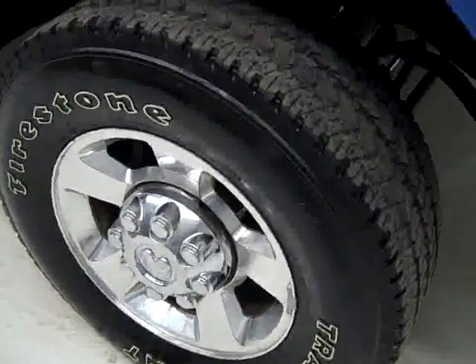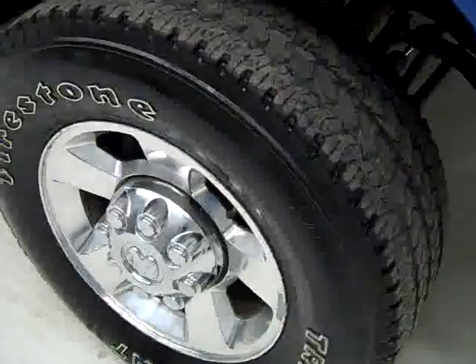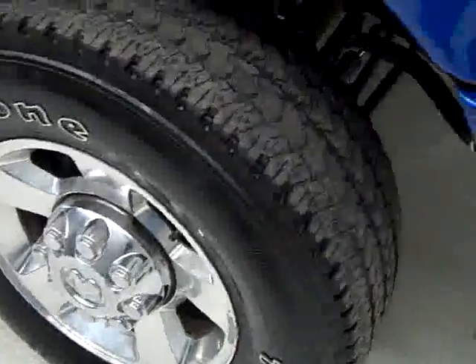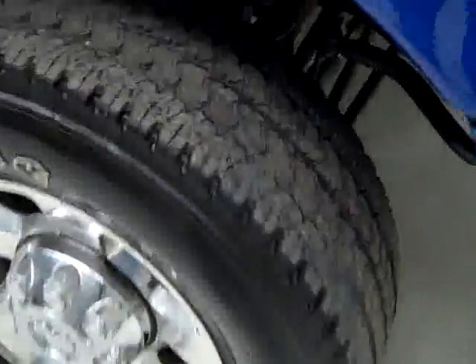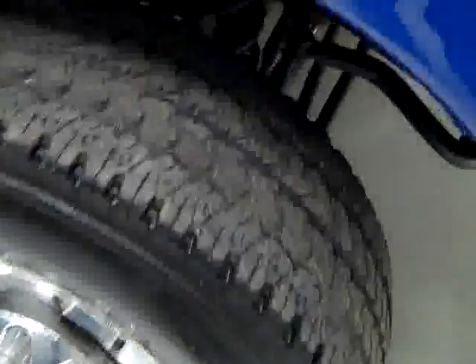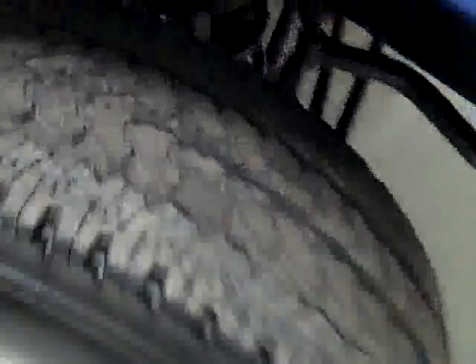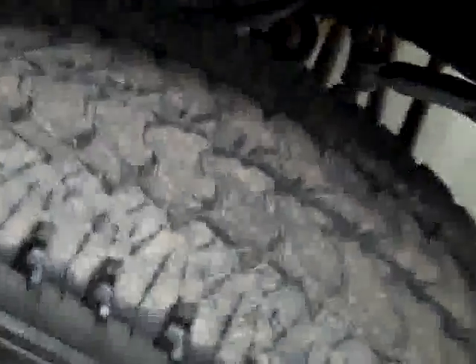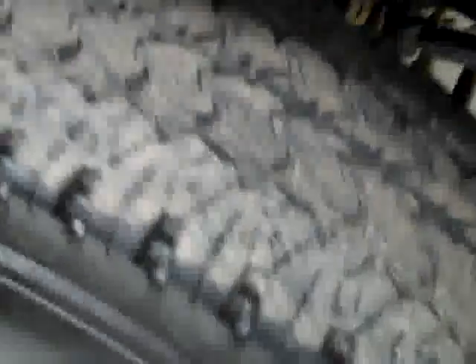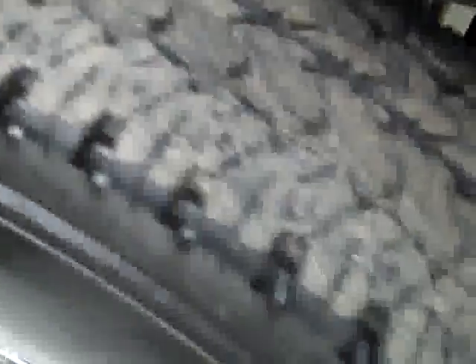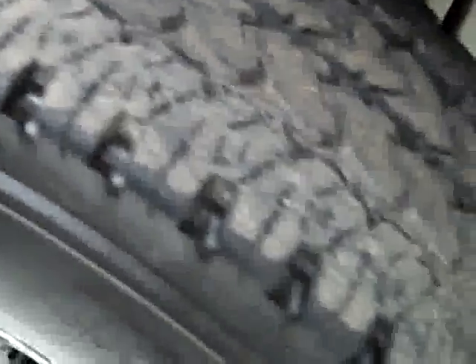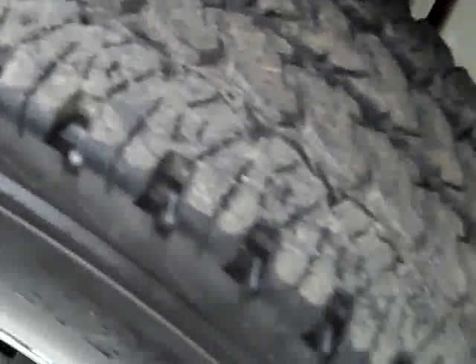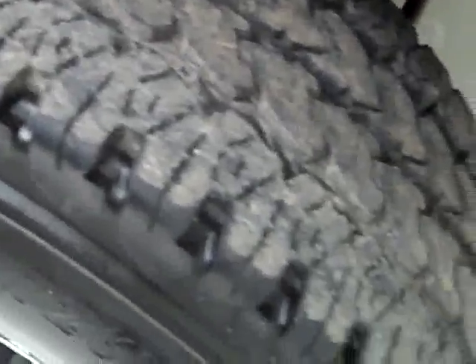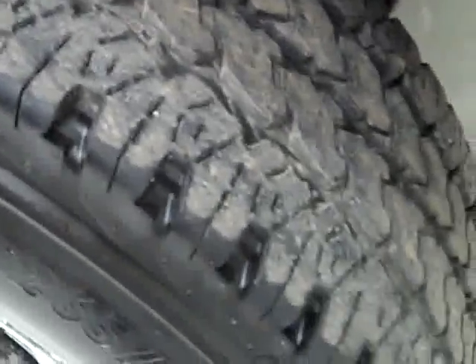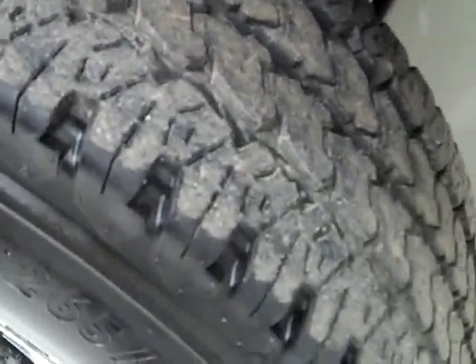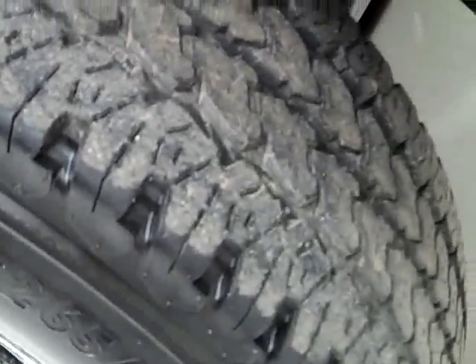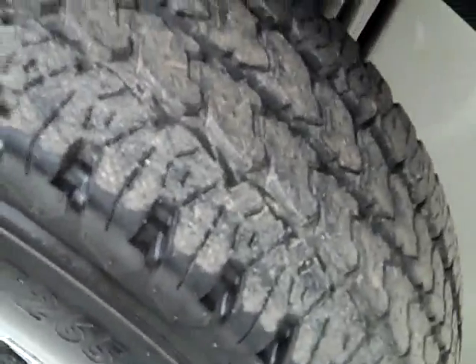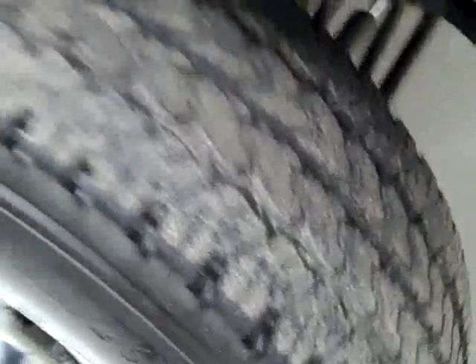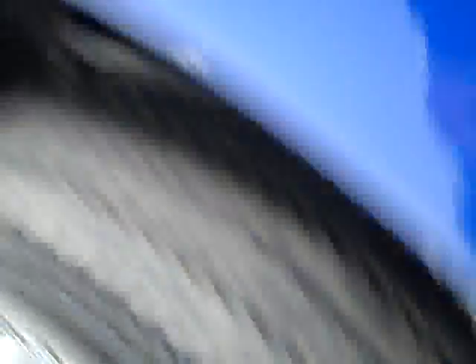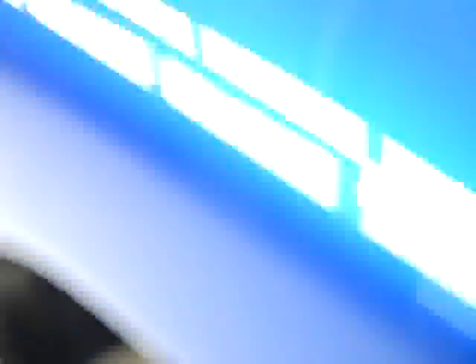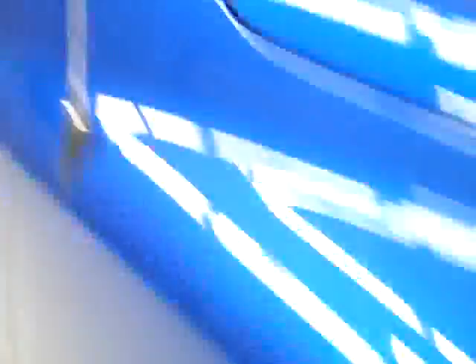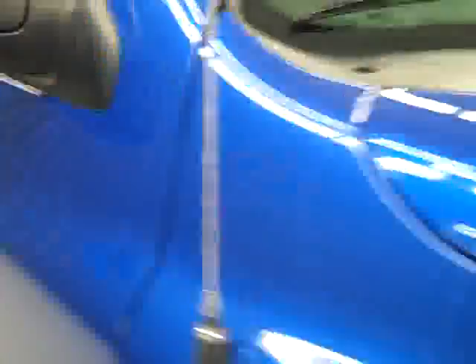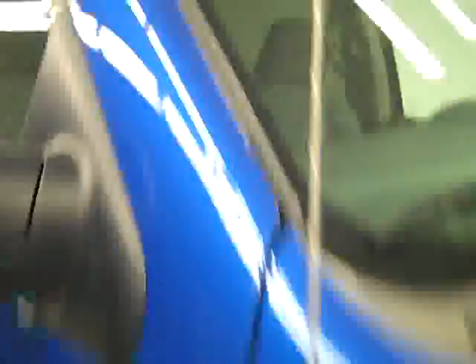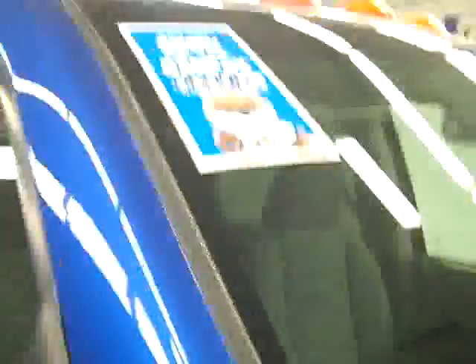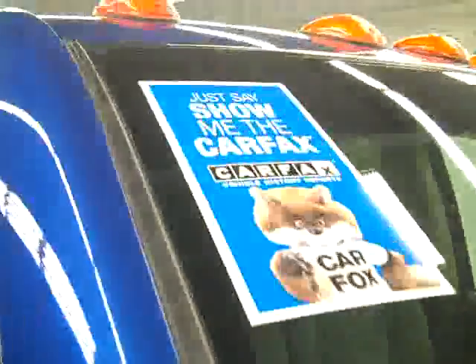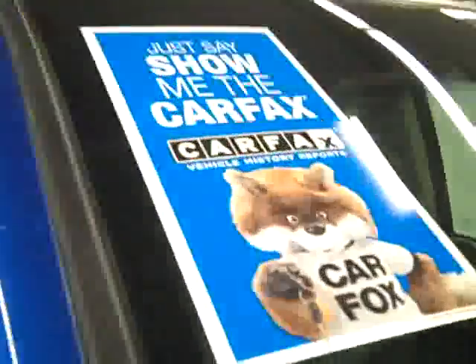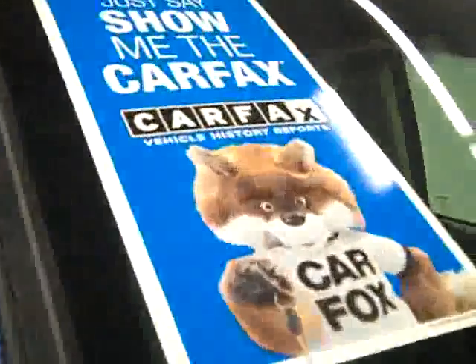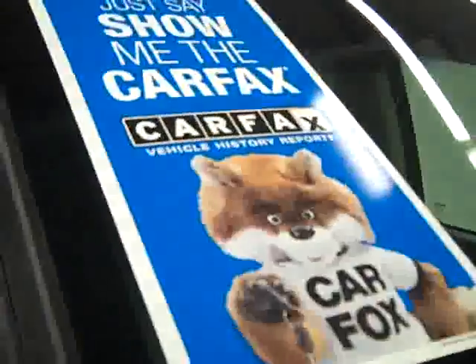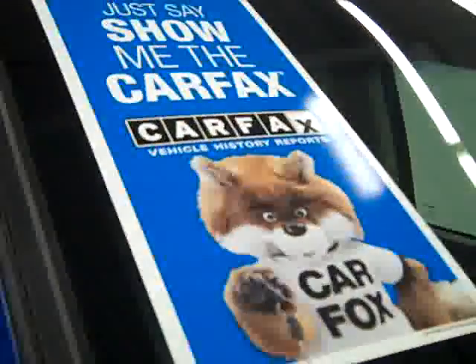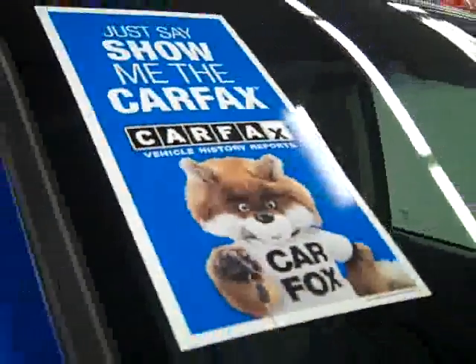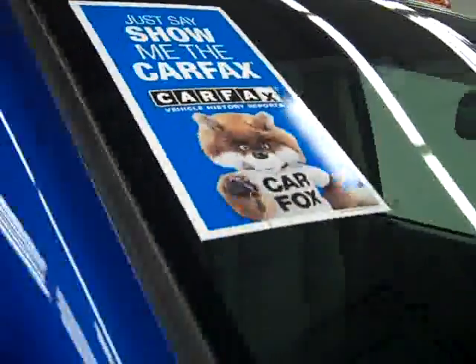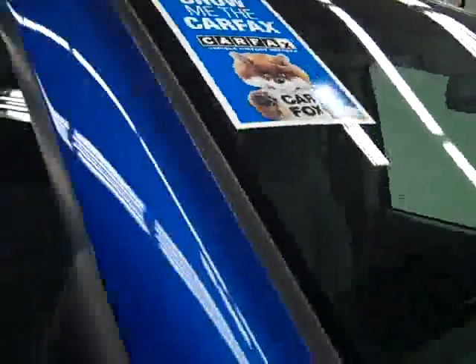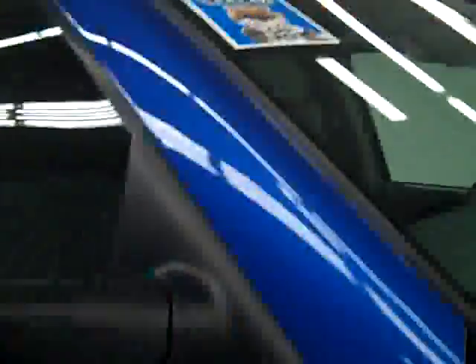These Firestone Transforce AT tires have right around probably about 50% of their tread. This vehicle also has a clean Carfax.